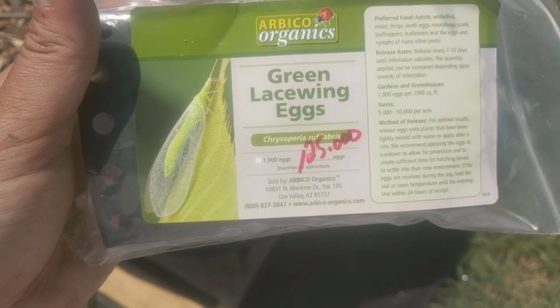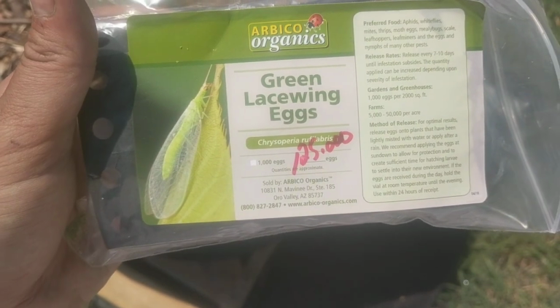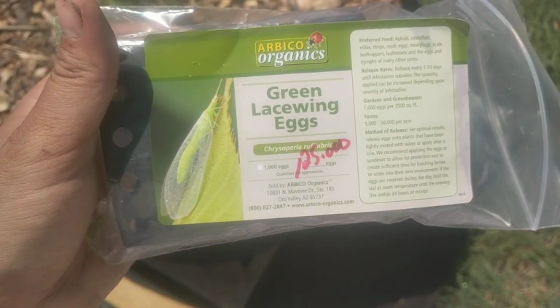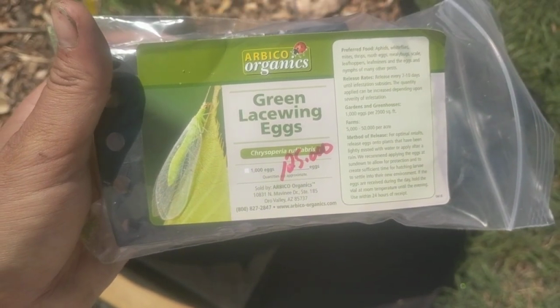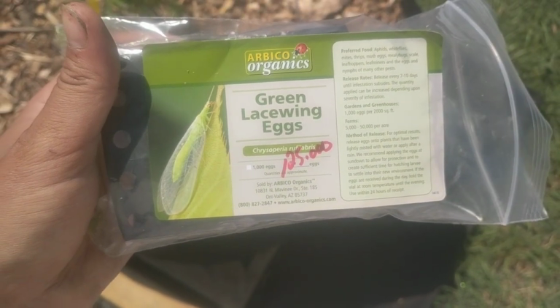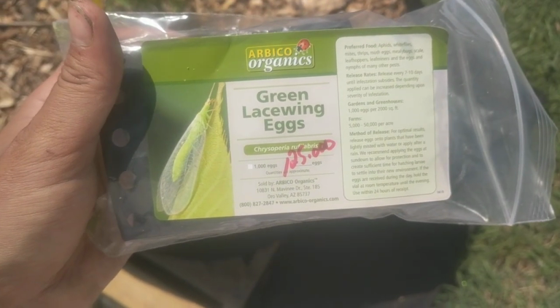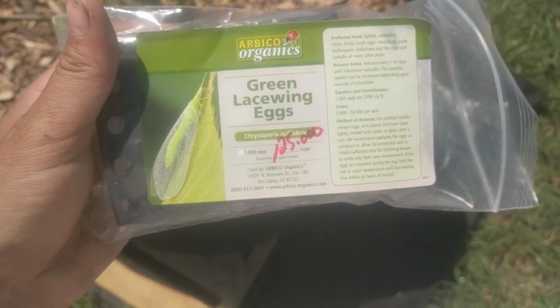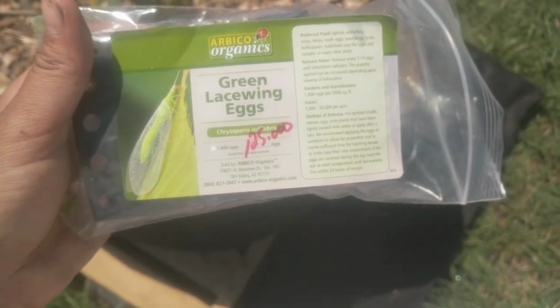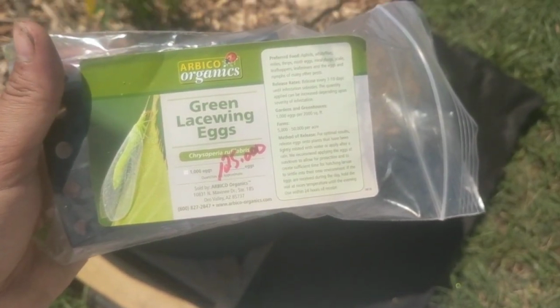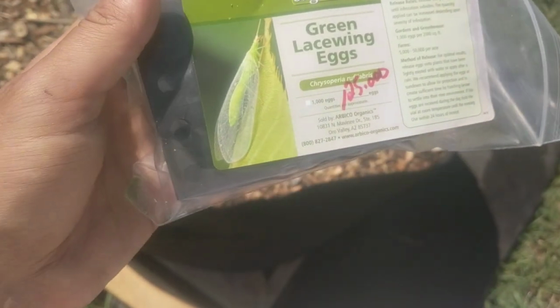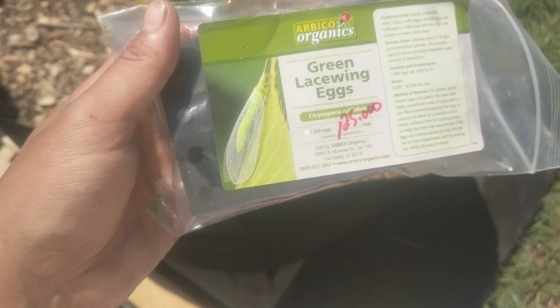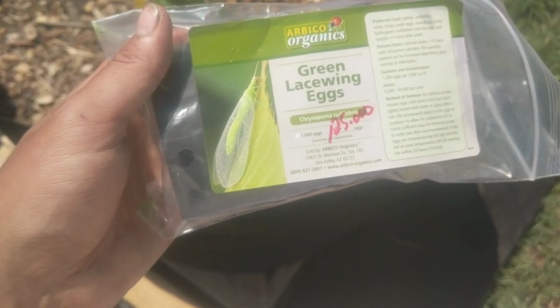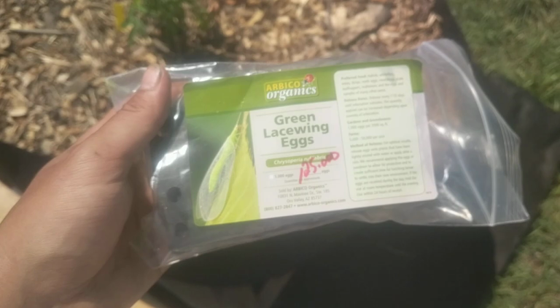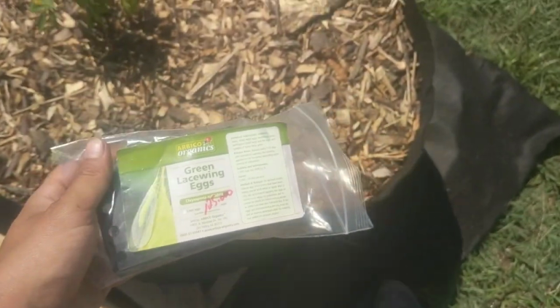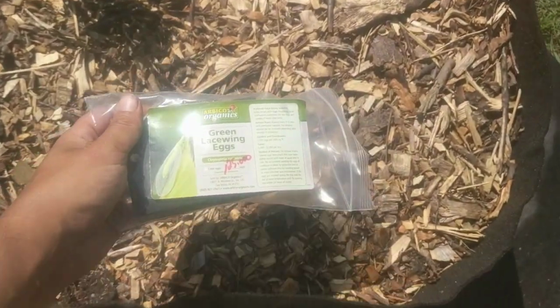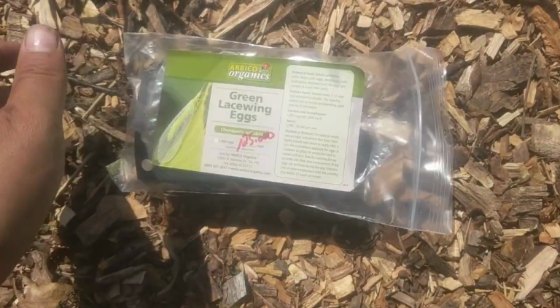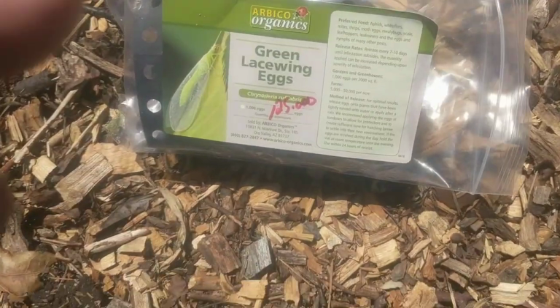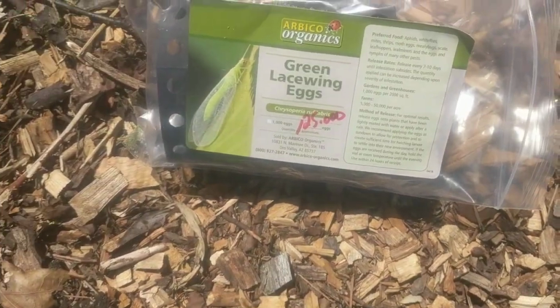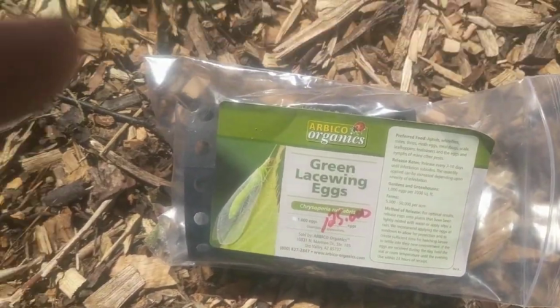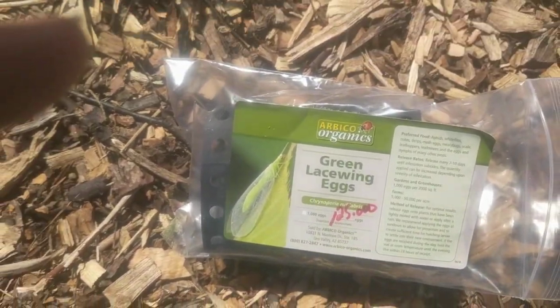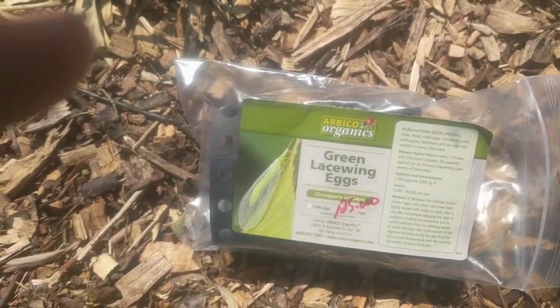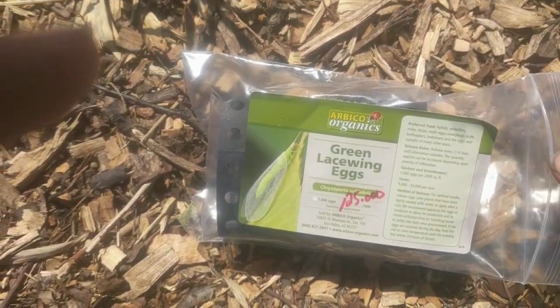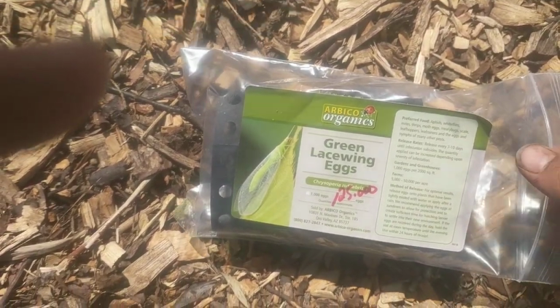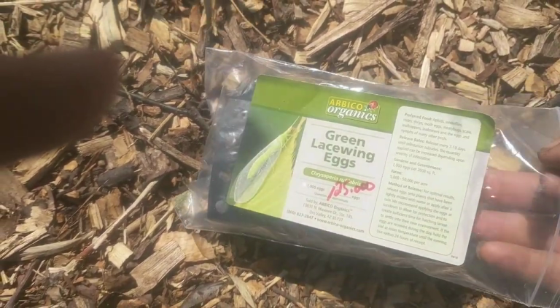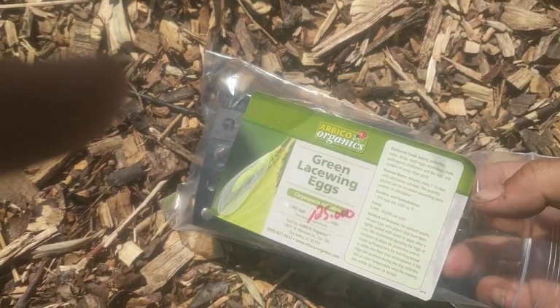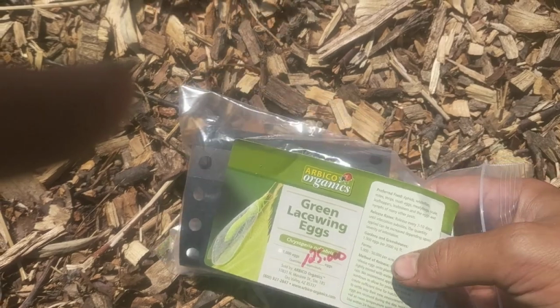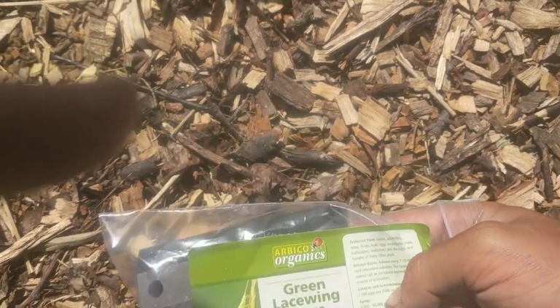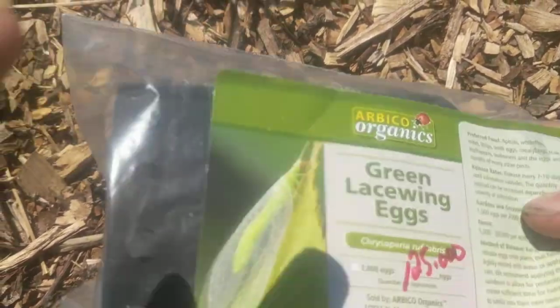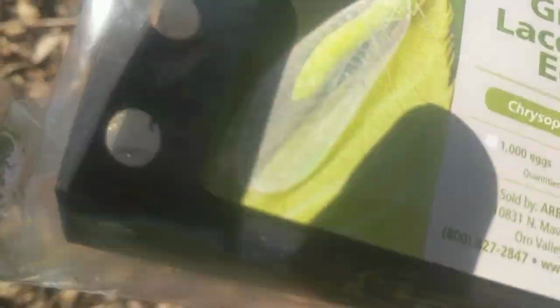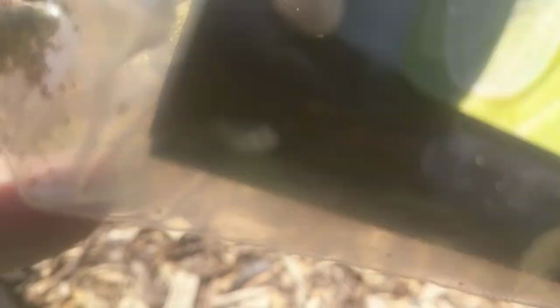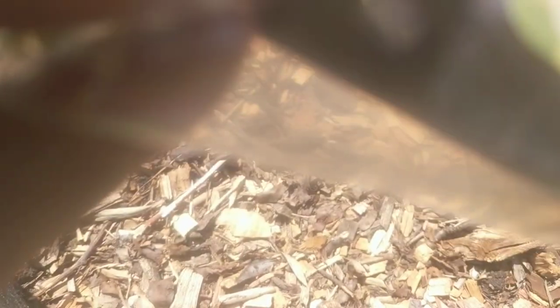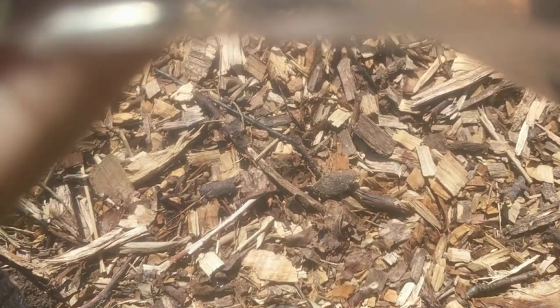Hey guys, today we're going to talk about green lacewing eggs. These guys are a great generalist predator. They'll fly around and eat quite a few different things — aphids, white flies, mites, thrips, moths, all kinds of stuff.